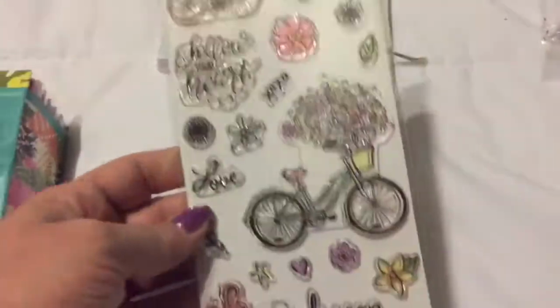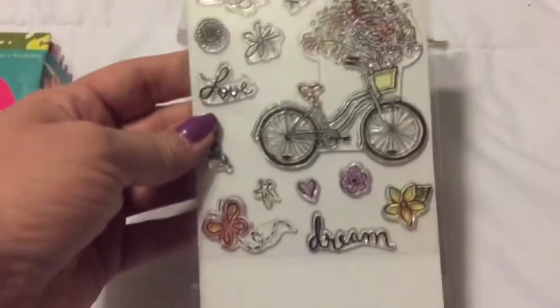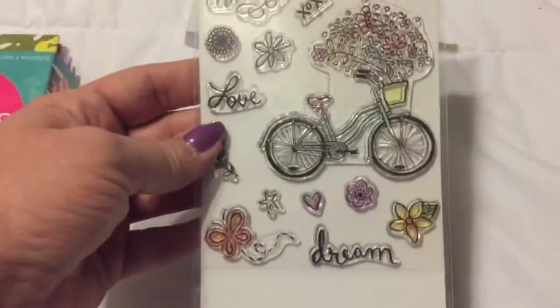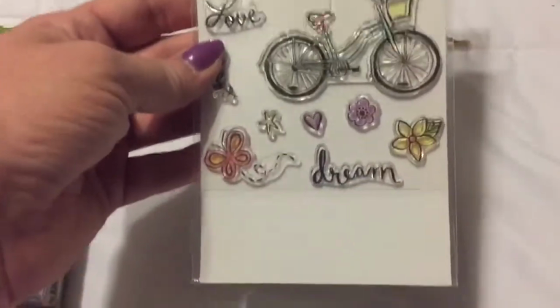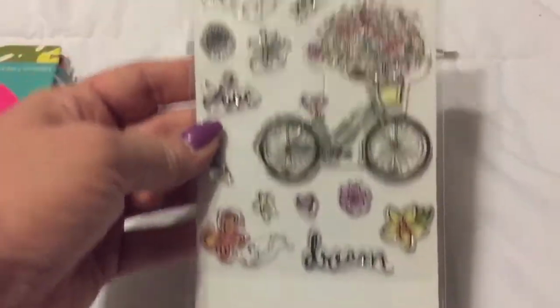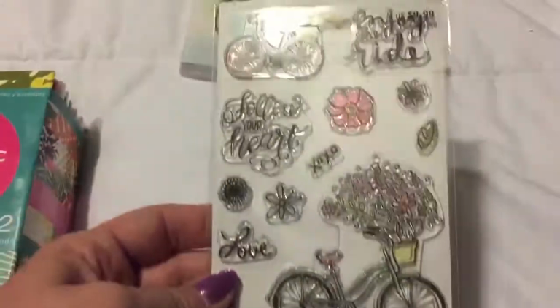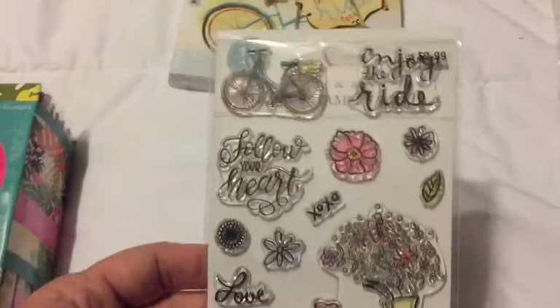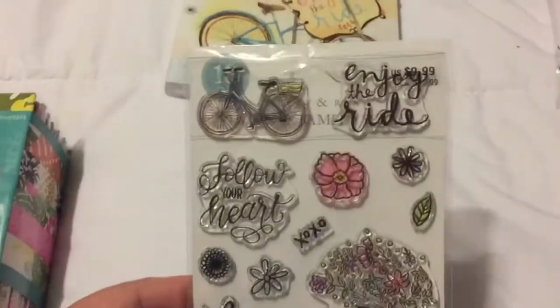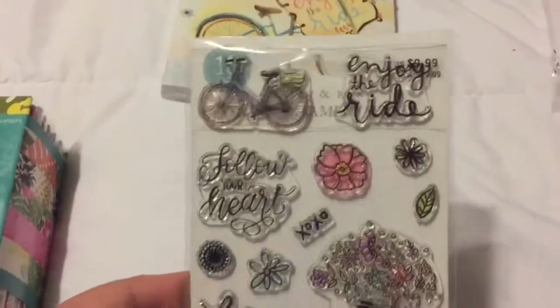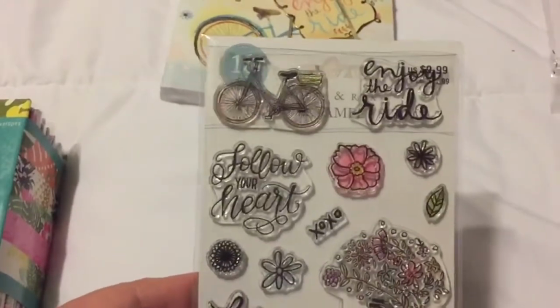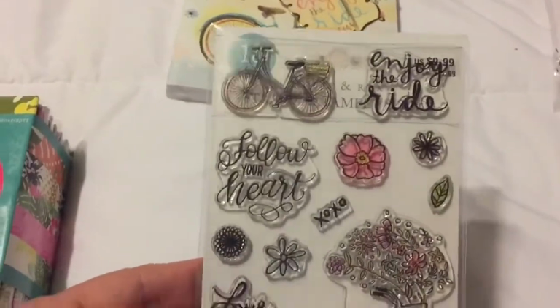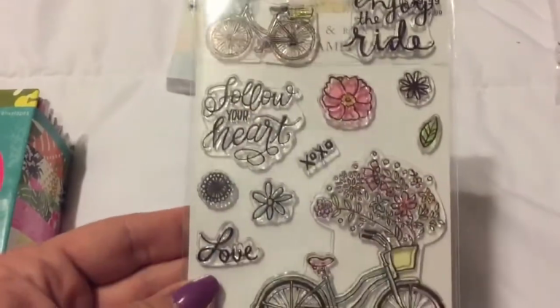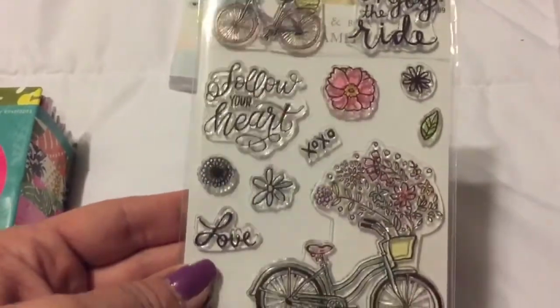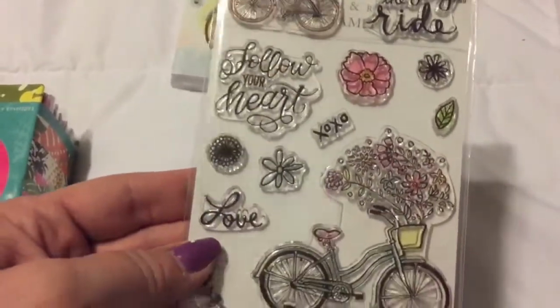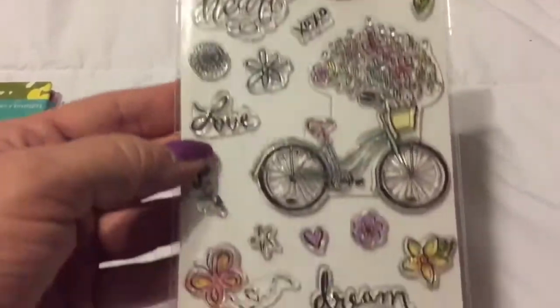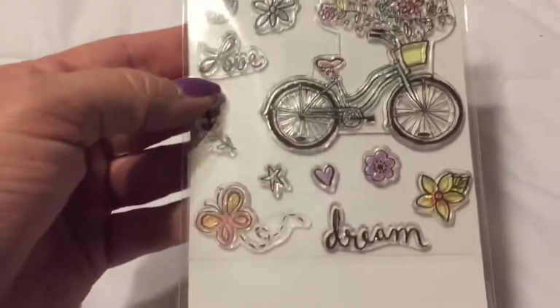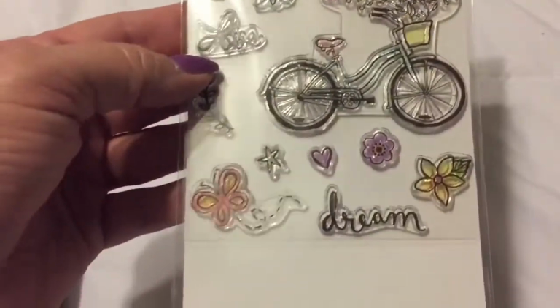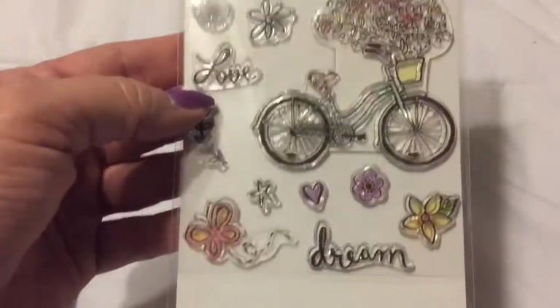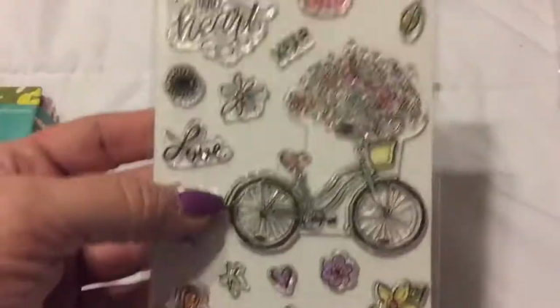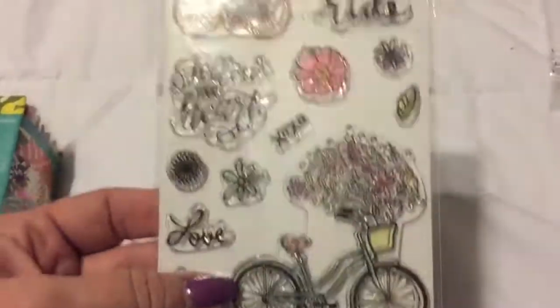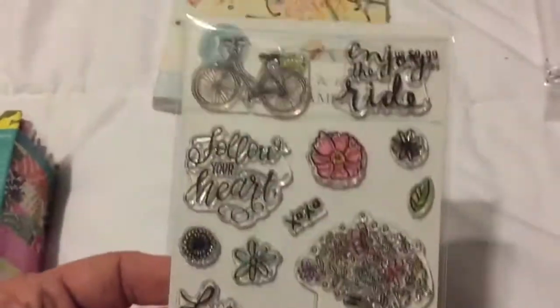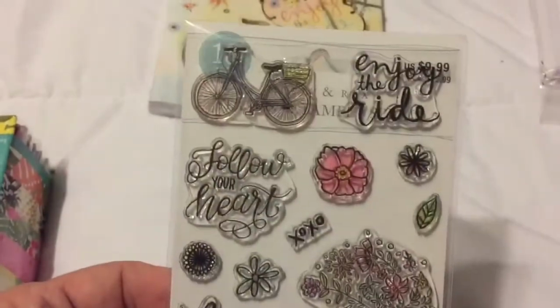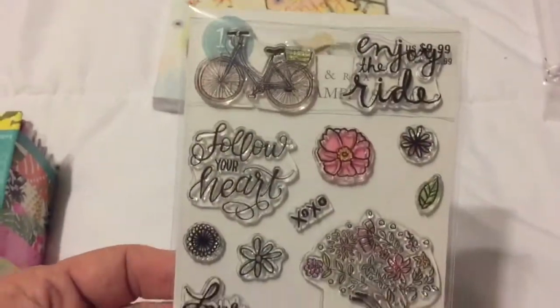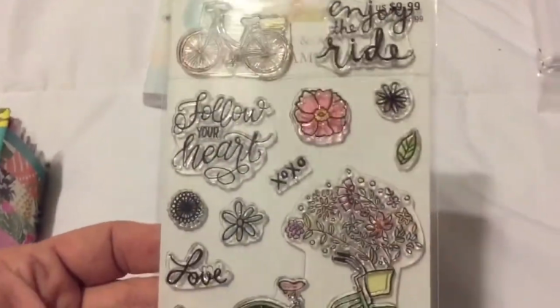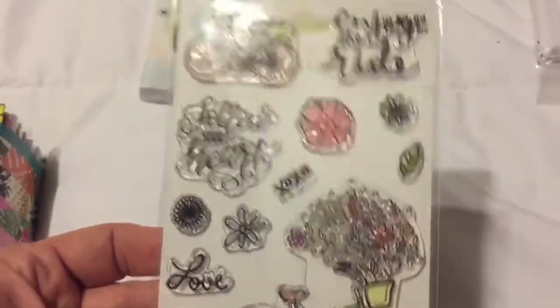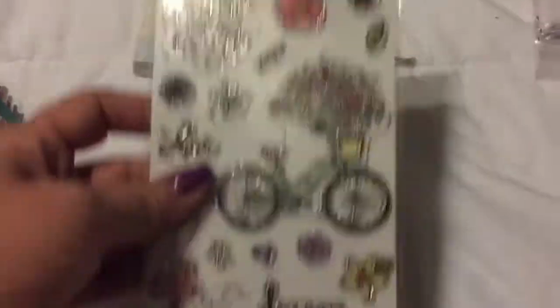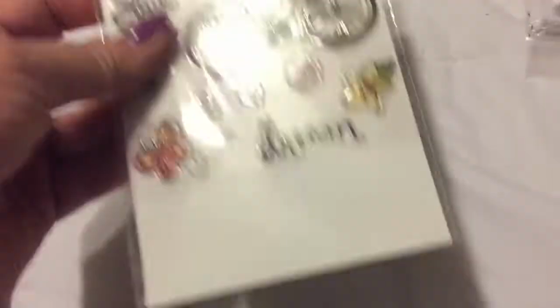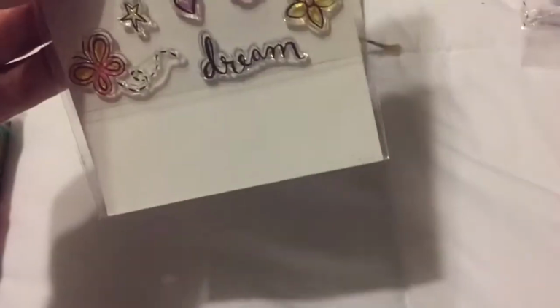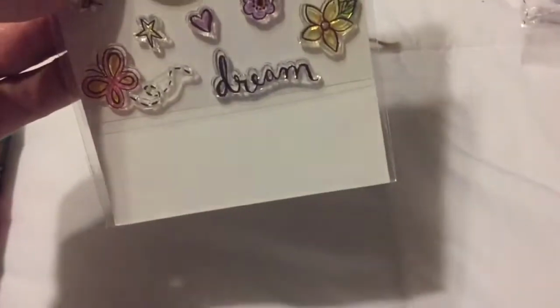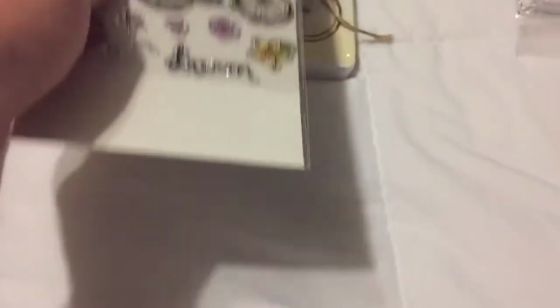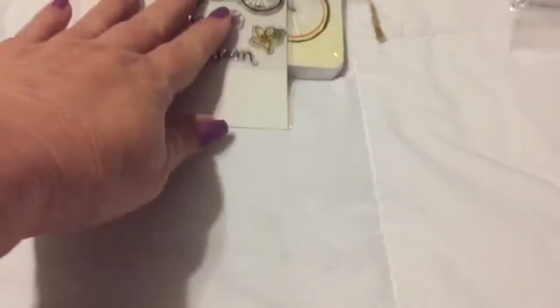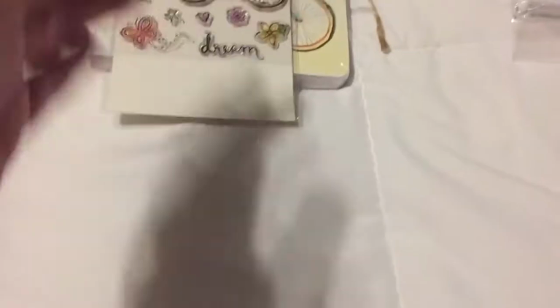Then I bought this stamp set that goes with it - 'enjoy the ride,' 'follow your heart,' X's and O's, 'love,' 'dream' - adorable little bicycles, couldn't pass that up. It was $9.99, so pretty cheap by the time I was done.